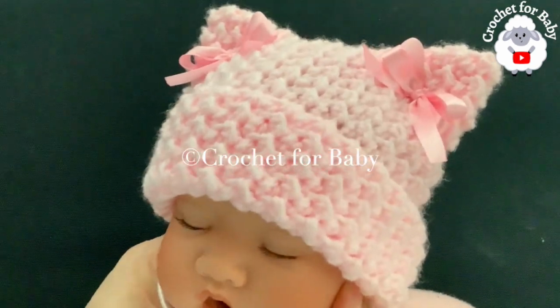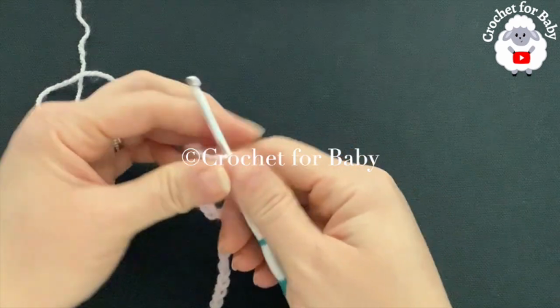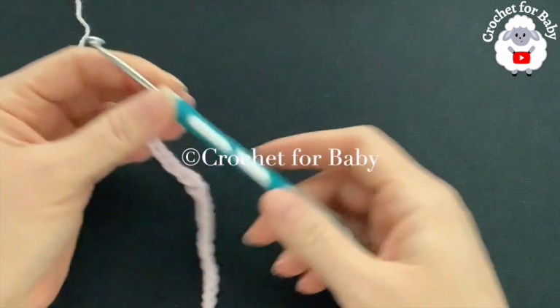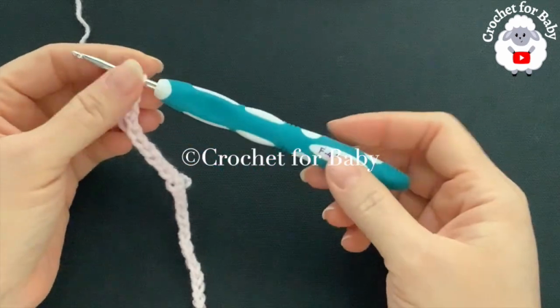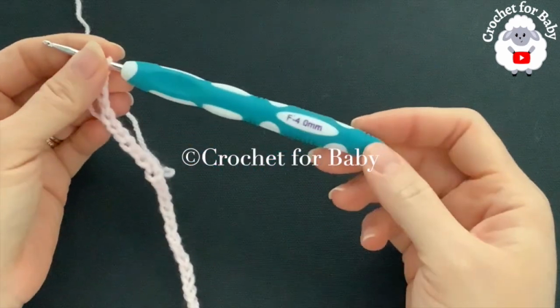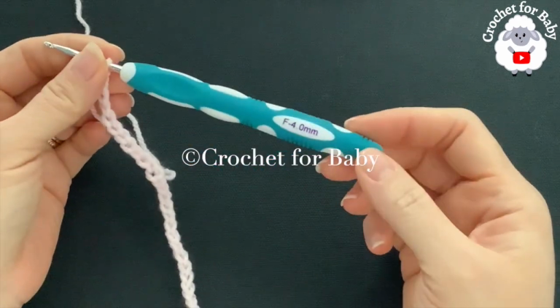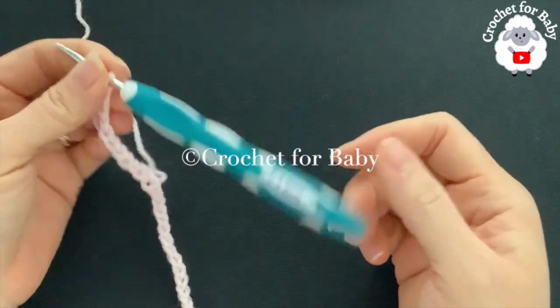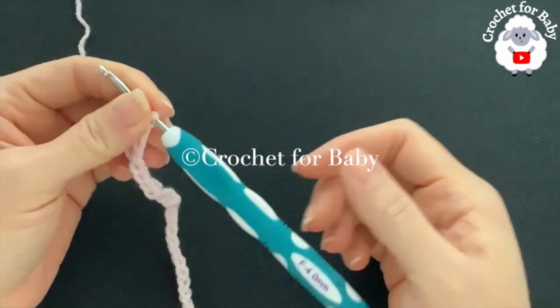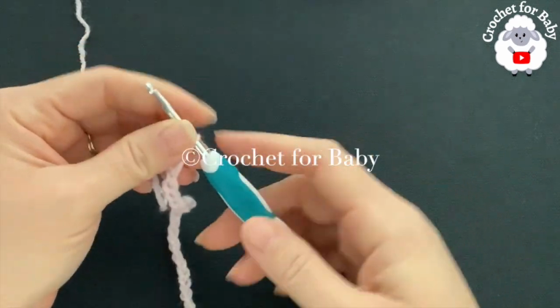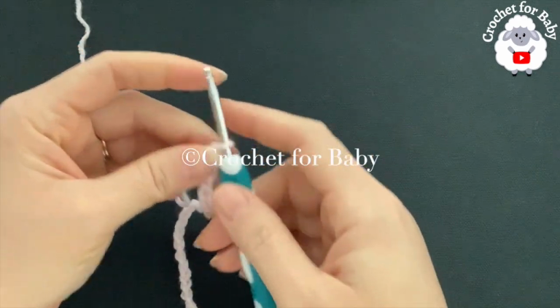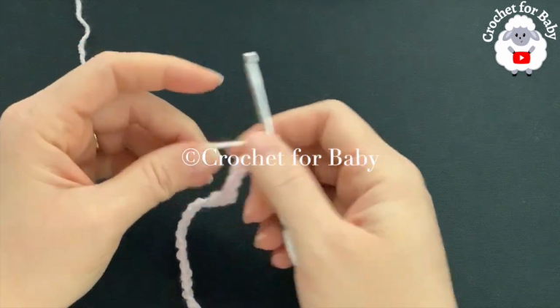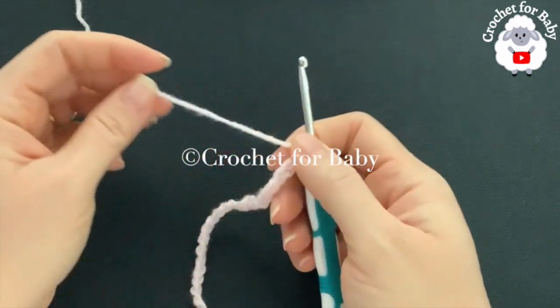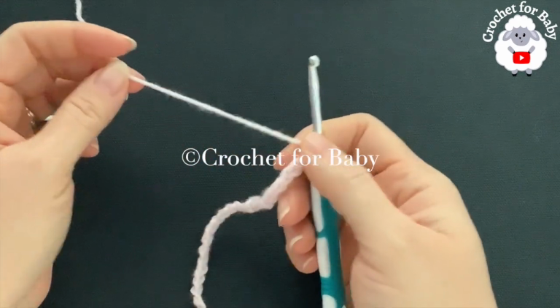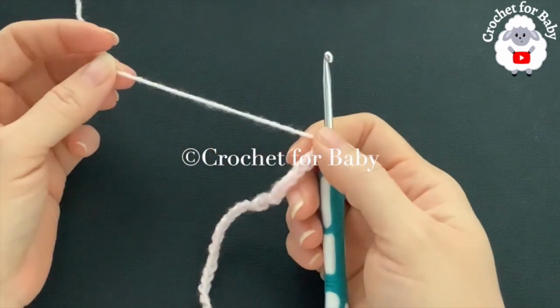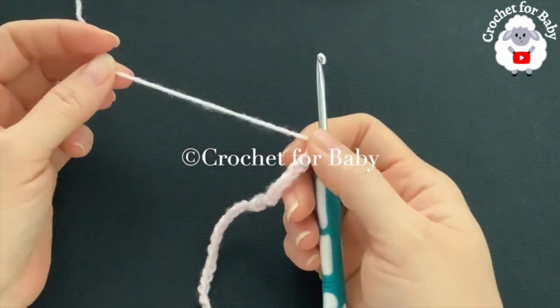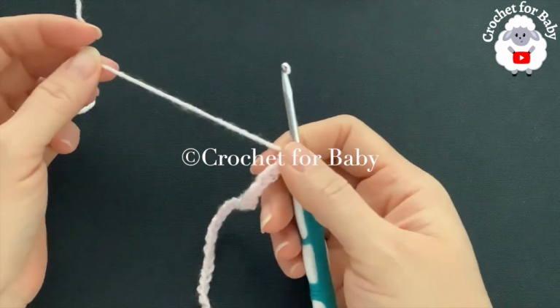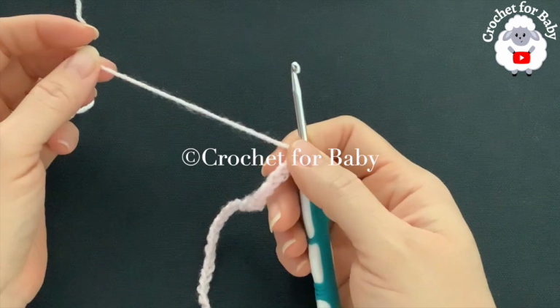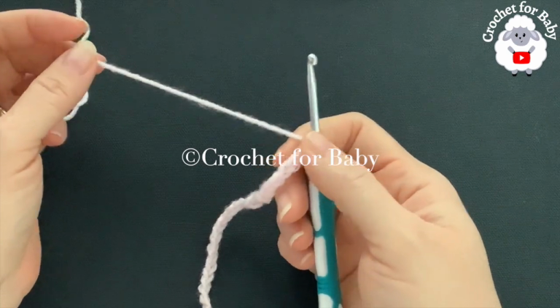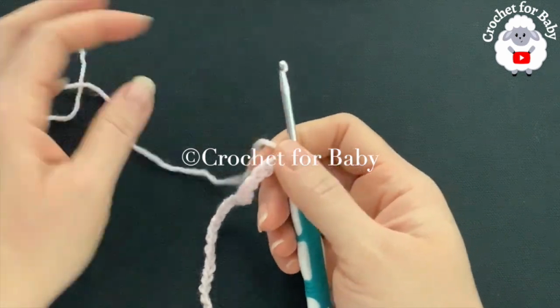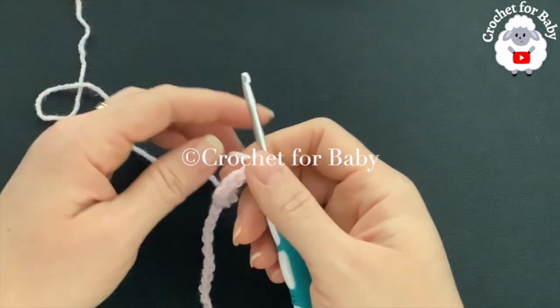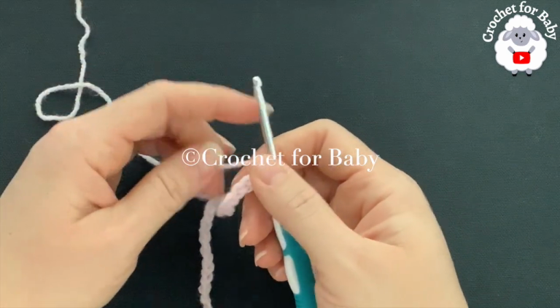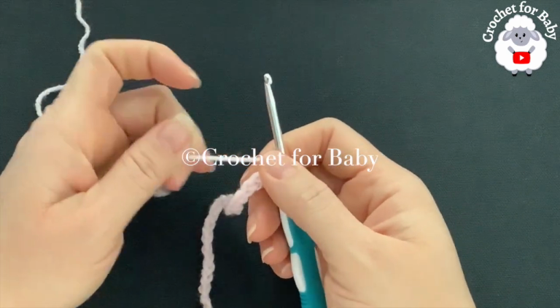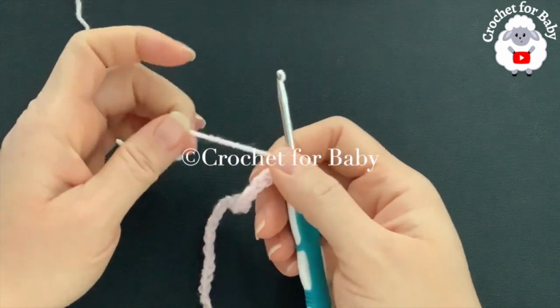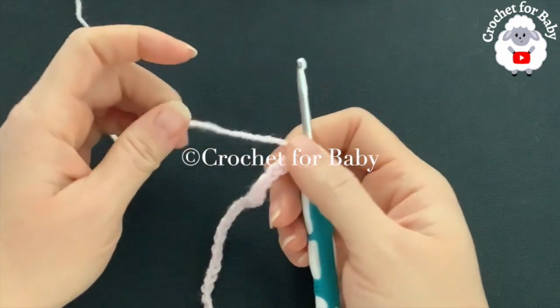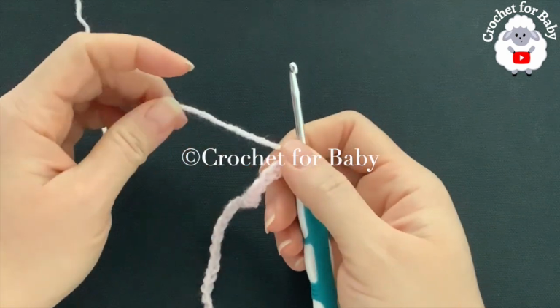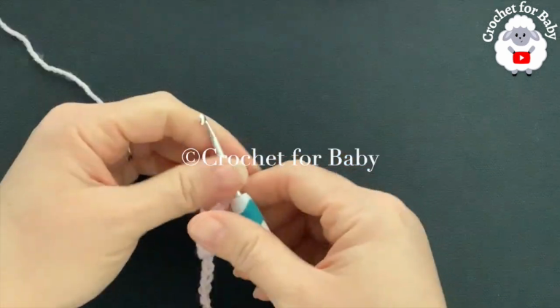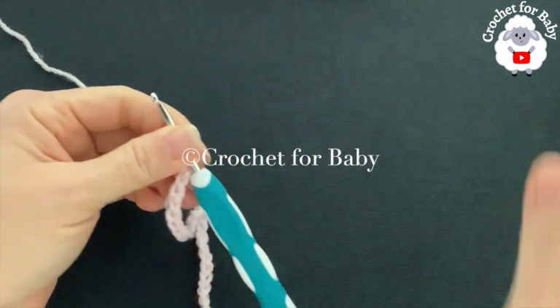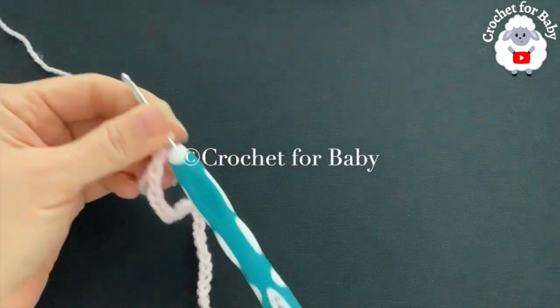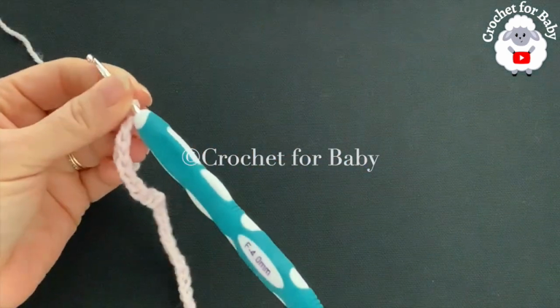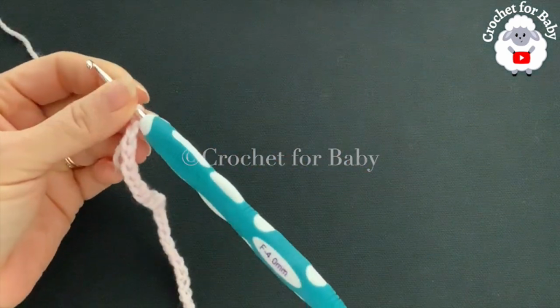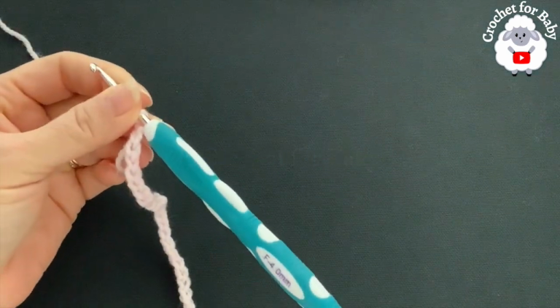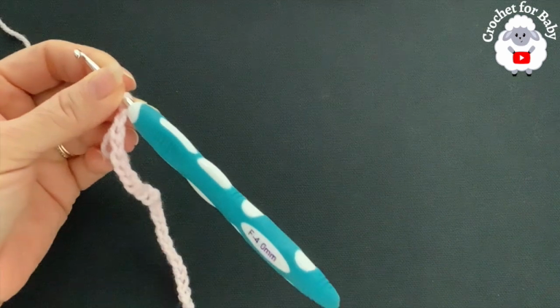To crochet this little hat I'll be using a four millimeter crochet hook, and today I'm using DK weight yarn. You can use any yarn weight with any hook size. Now we're going to make this little hat based on standard size measurements.